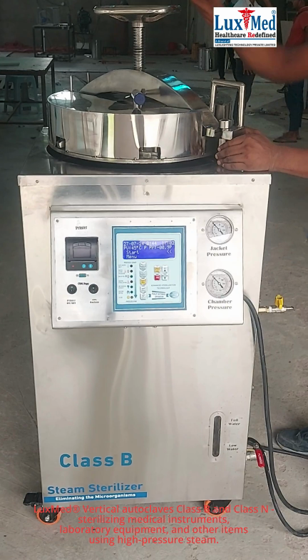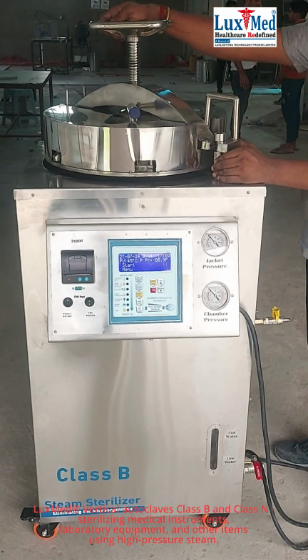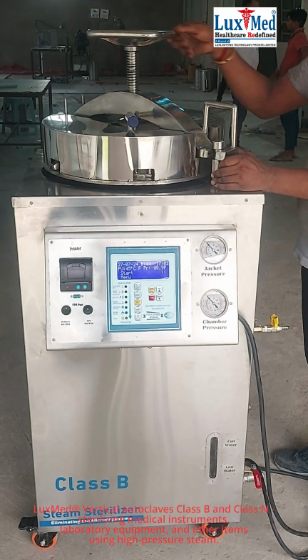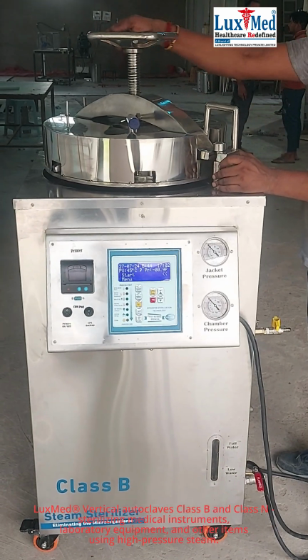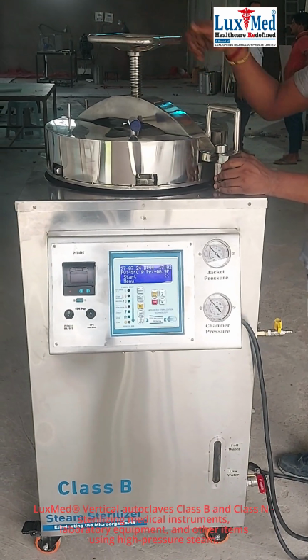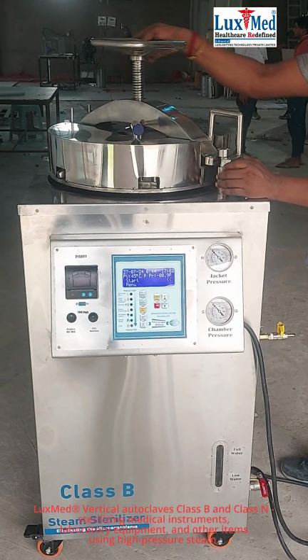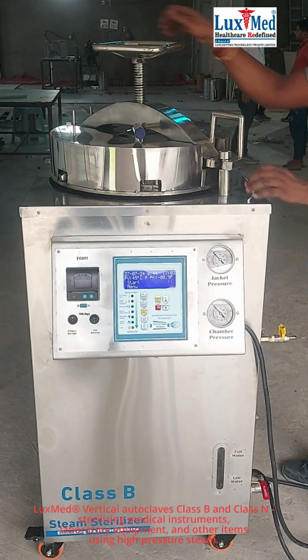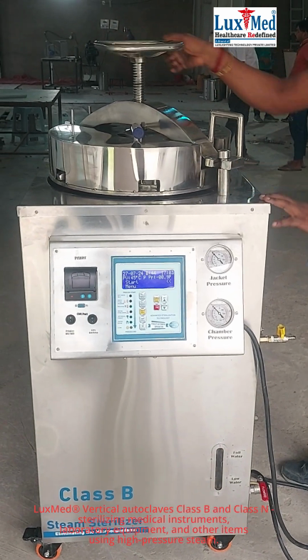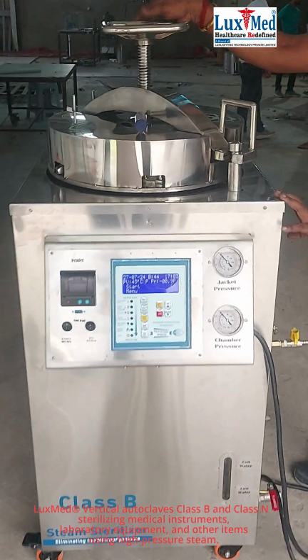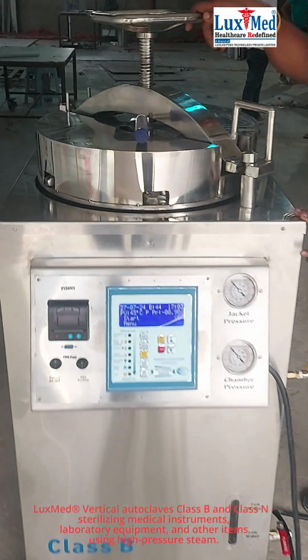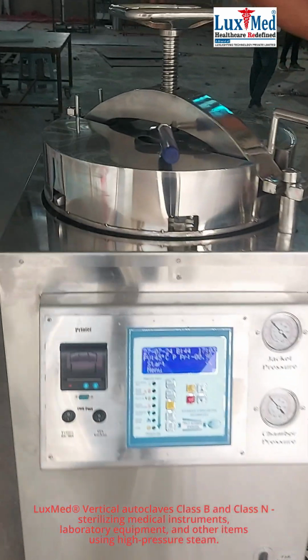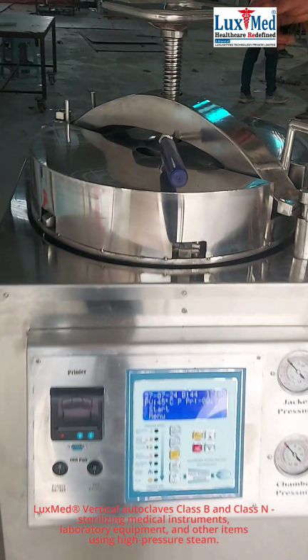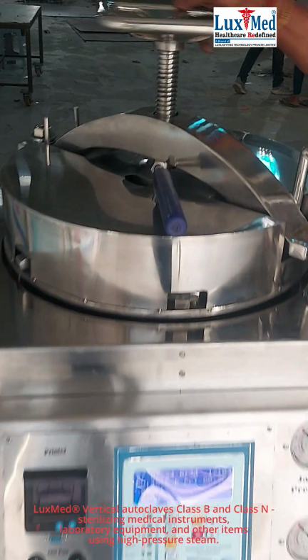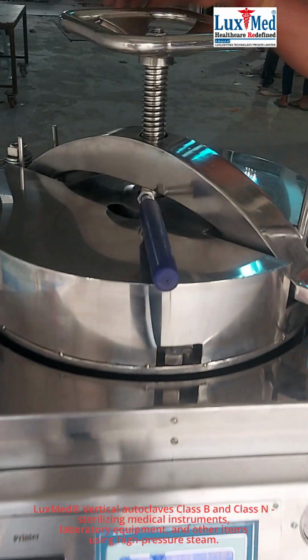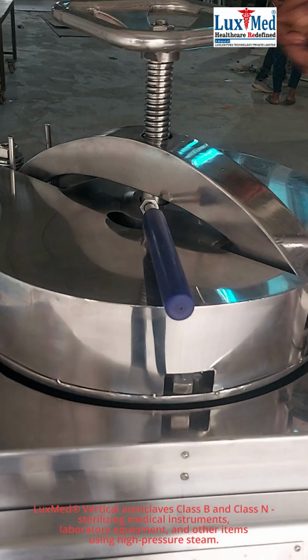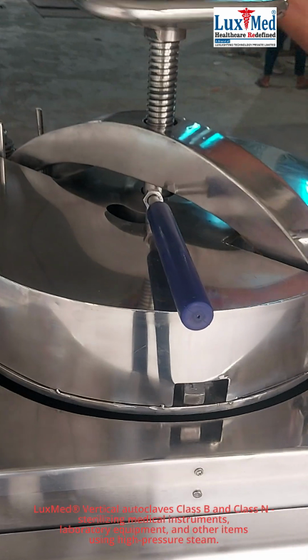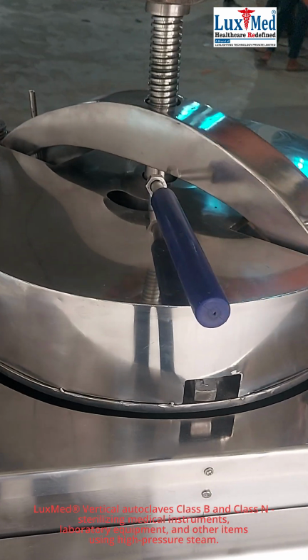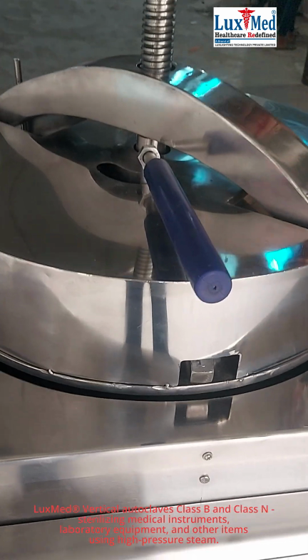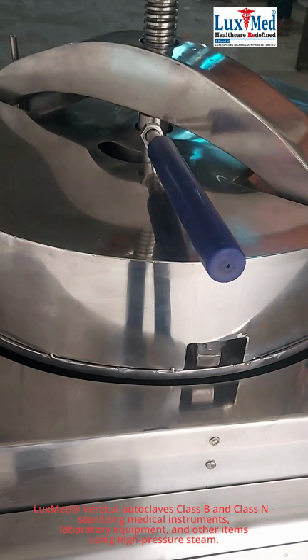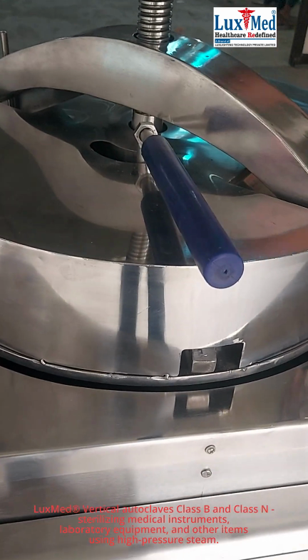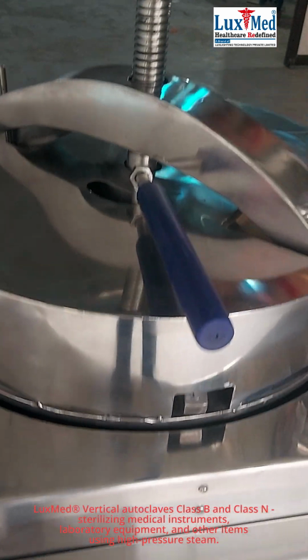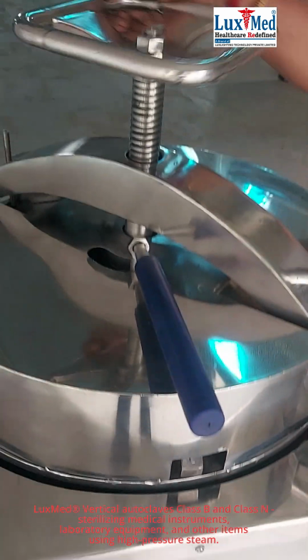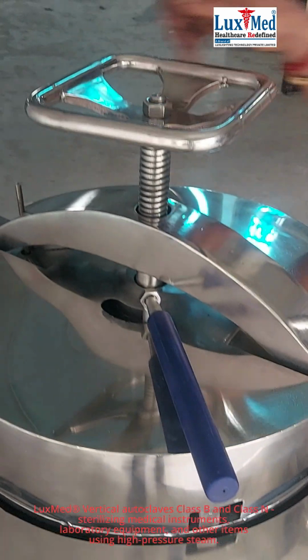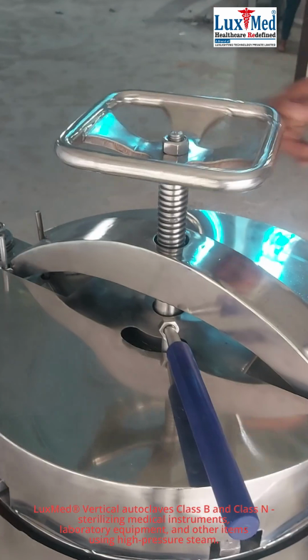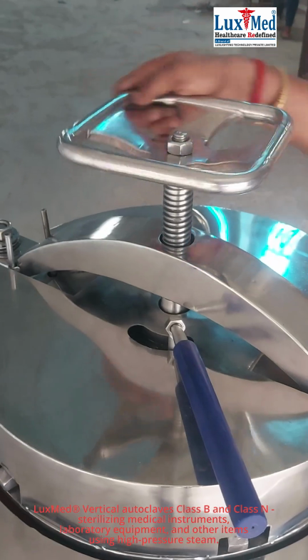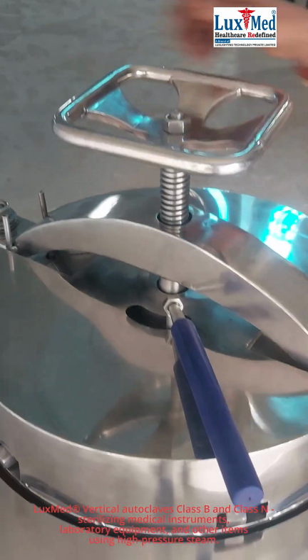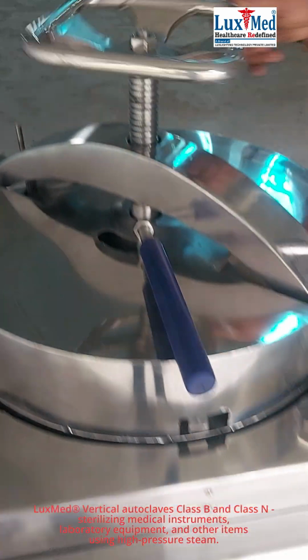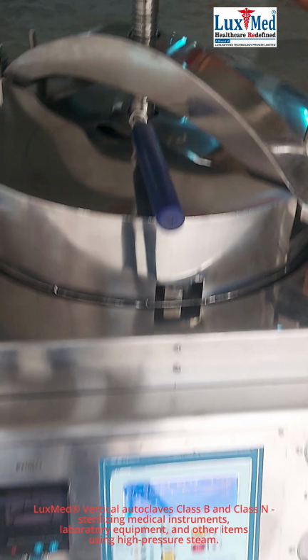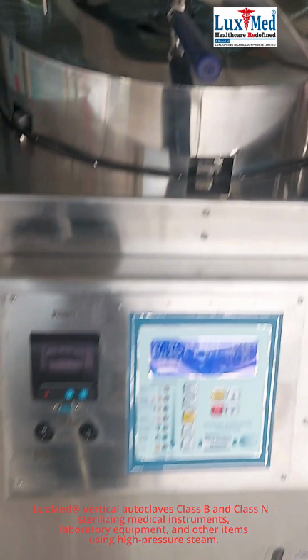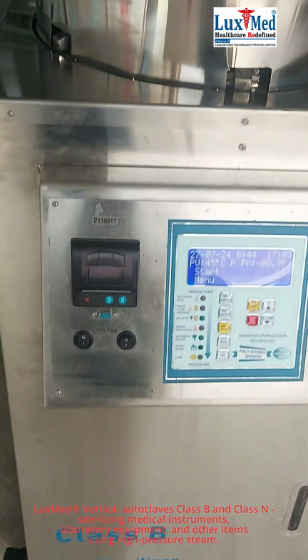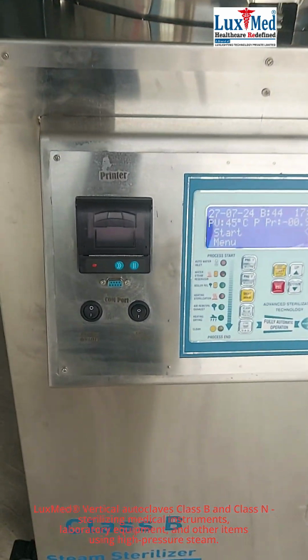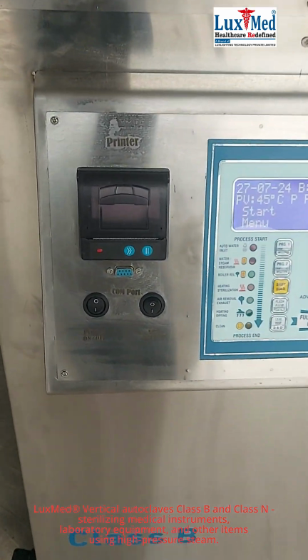5. Educational Institutions. Schools, colleges, and universities equipped with biology and chemistry labs use vertical autoclaves for sterilizing lab equipment and disposing of biohazardous waste.